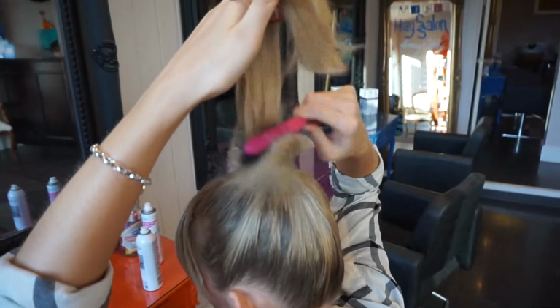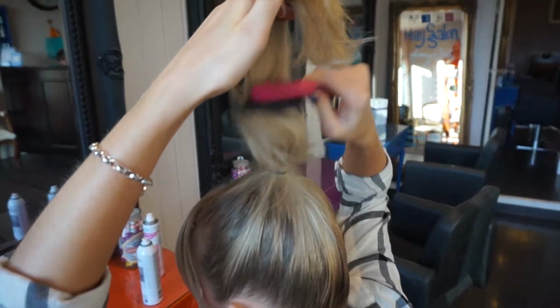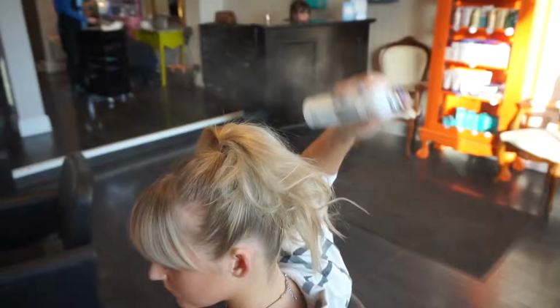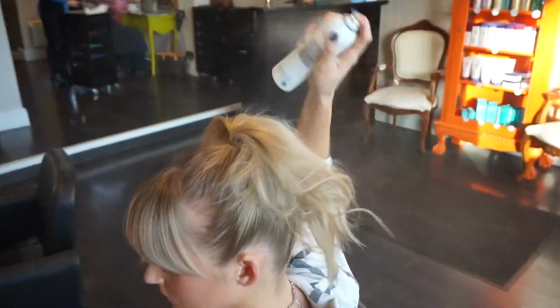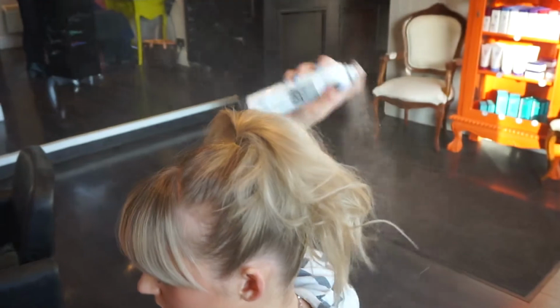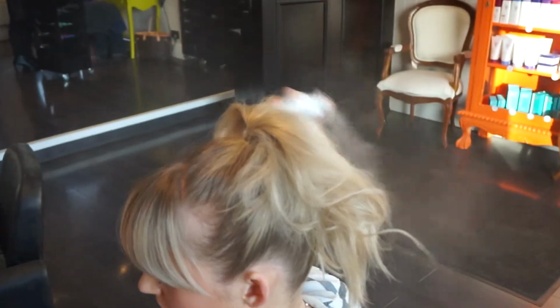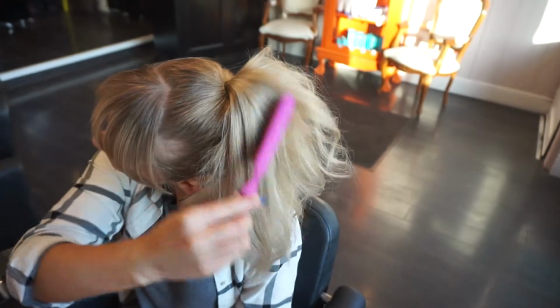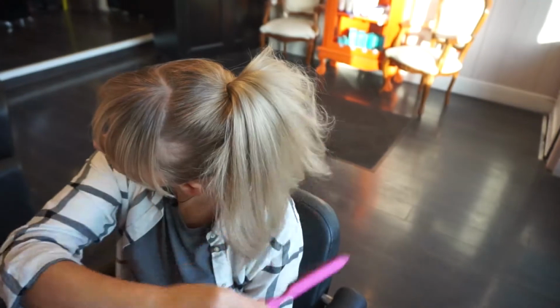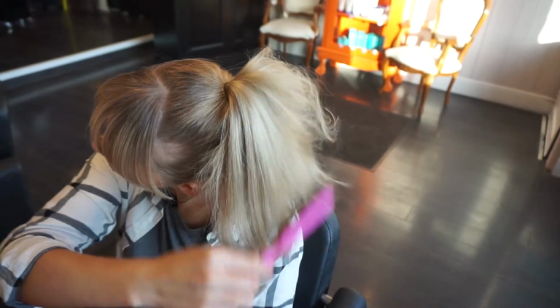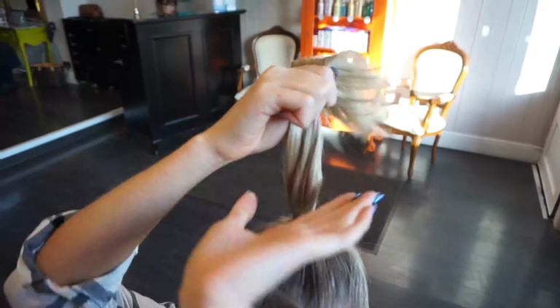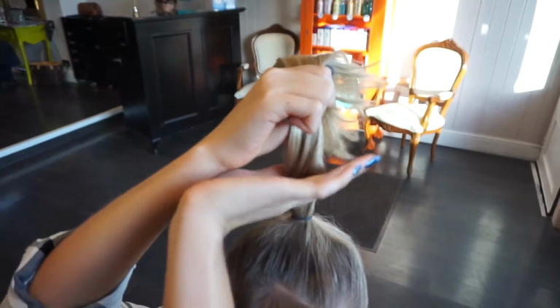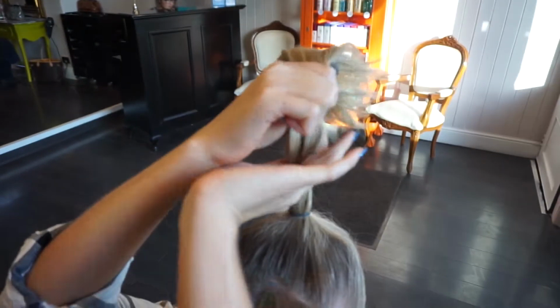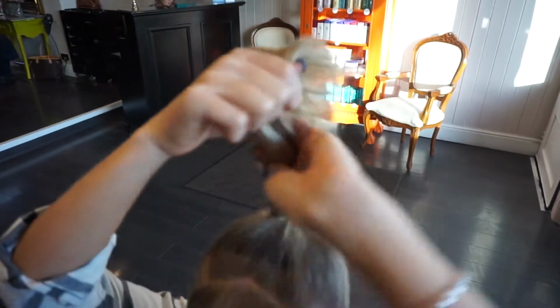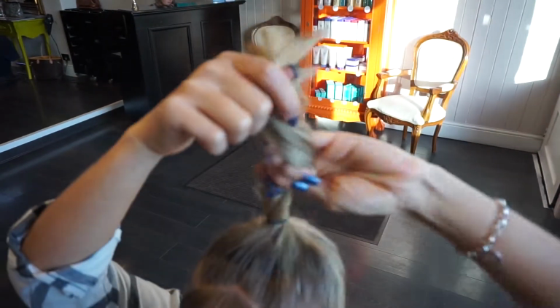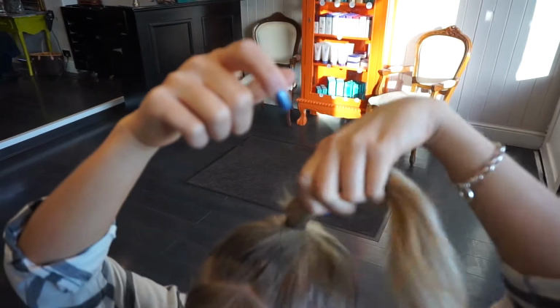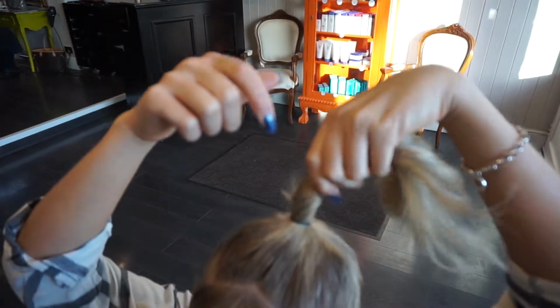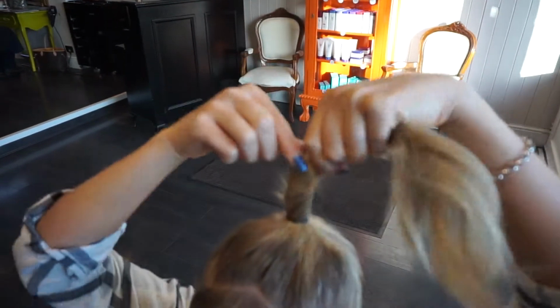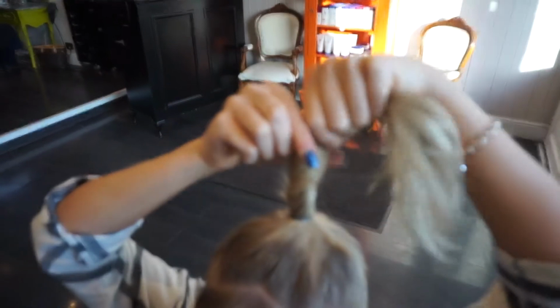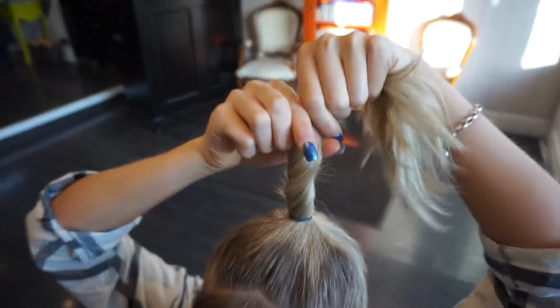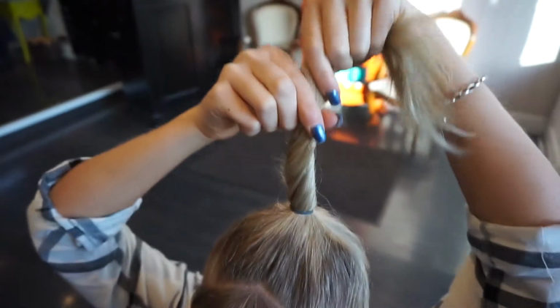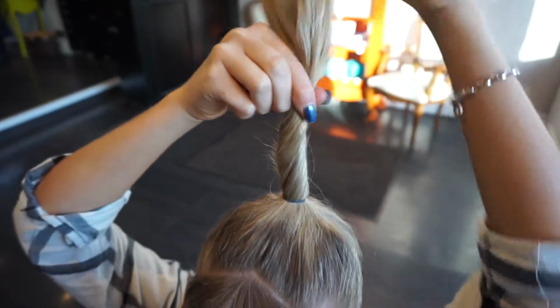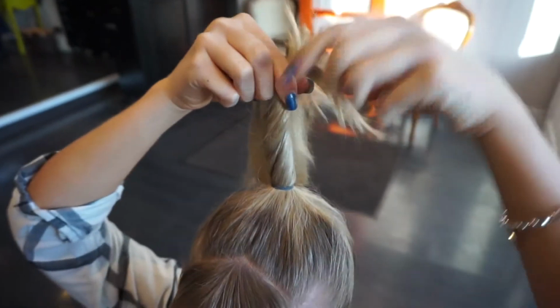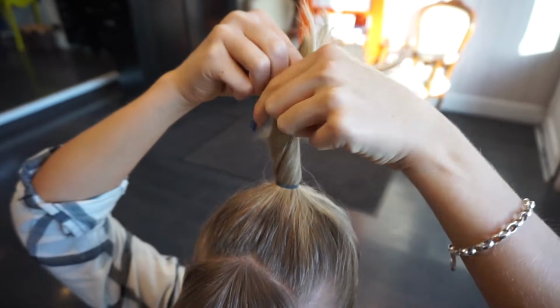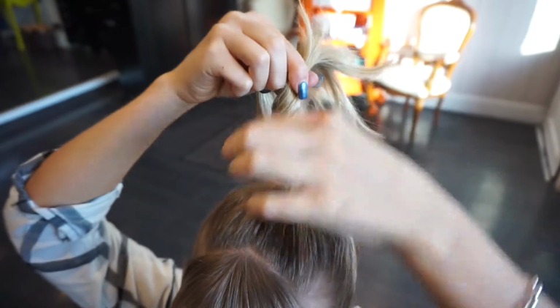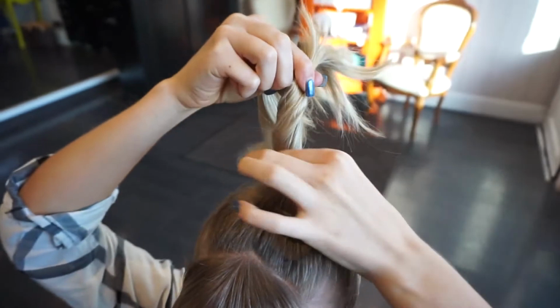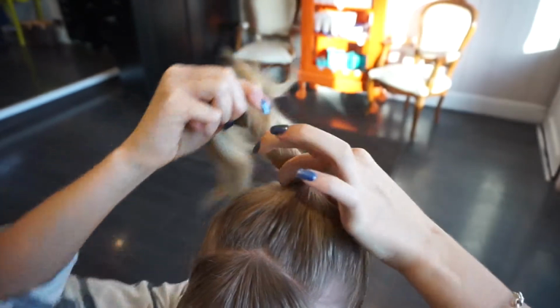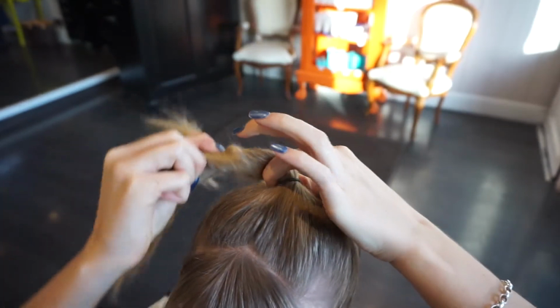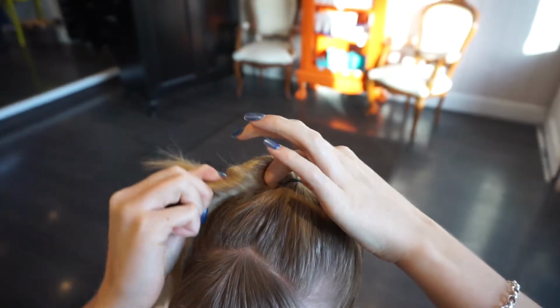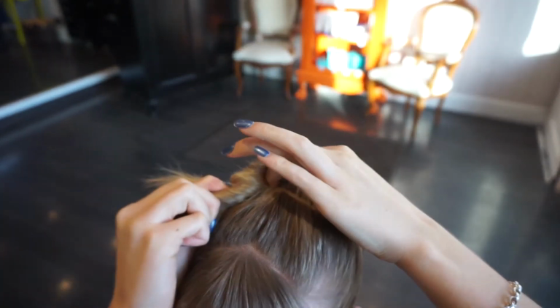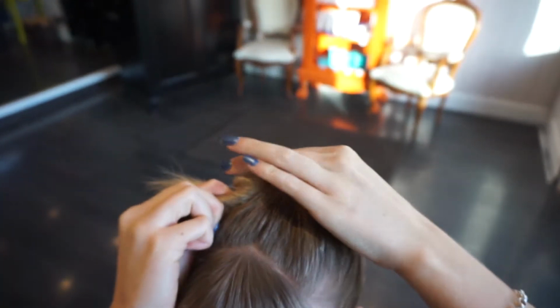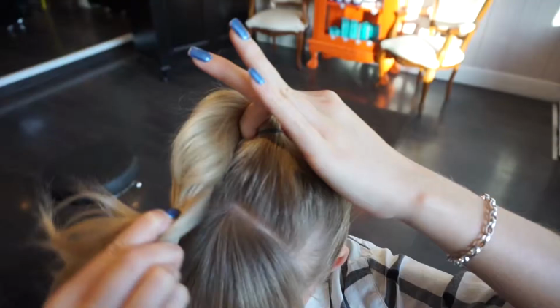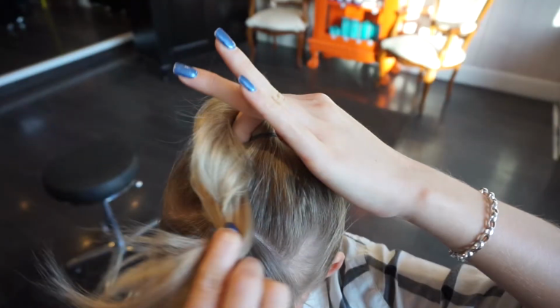Then gently backcomb your ponytail, spray and smooth over. Lift up your ponytail and twist around once. Then using your finger as a guide,